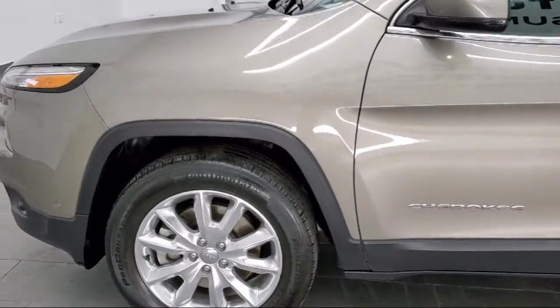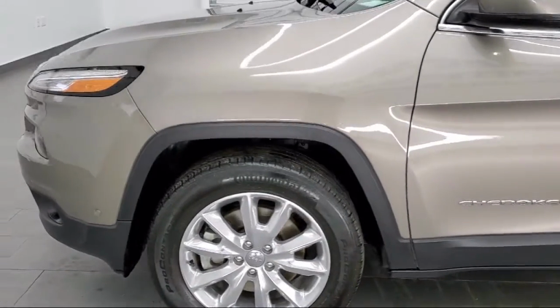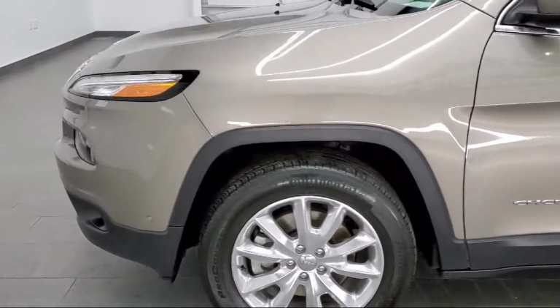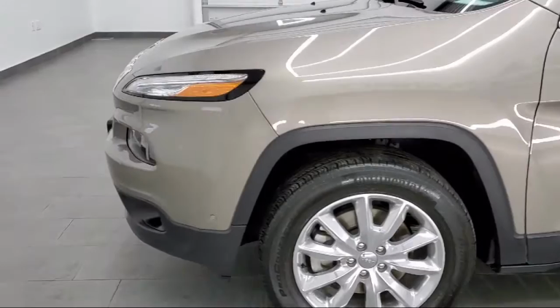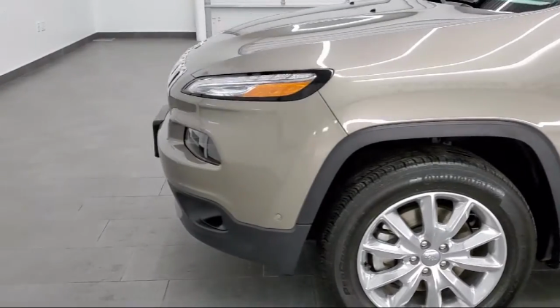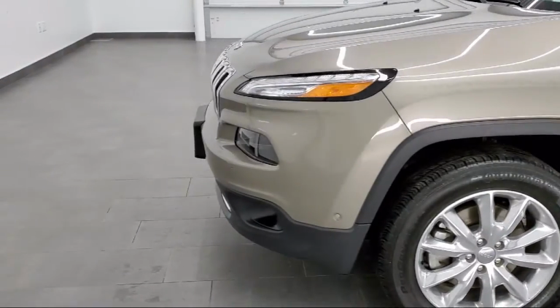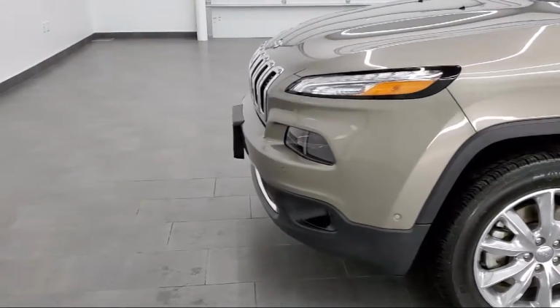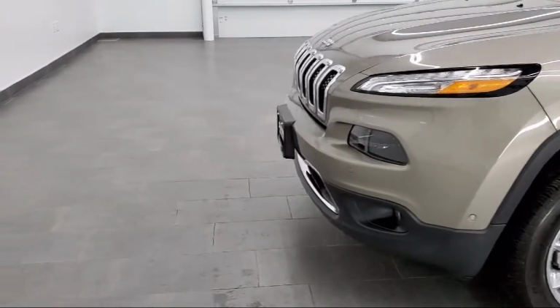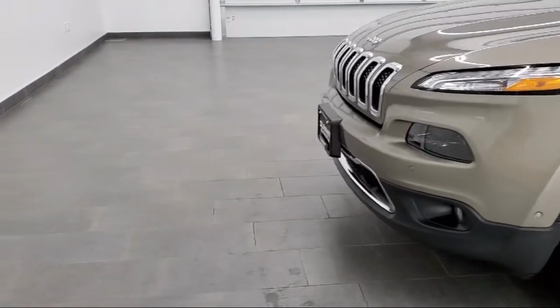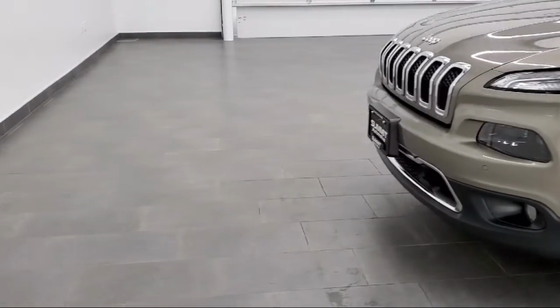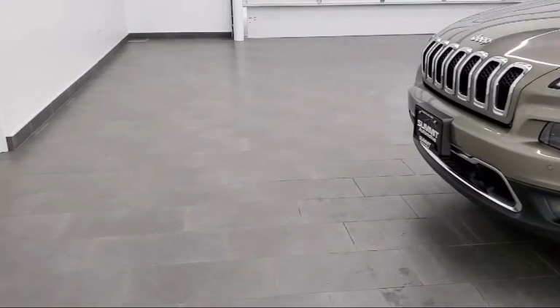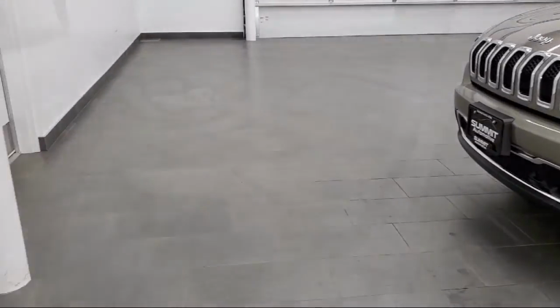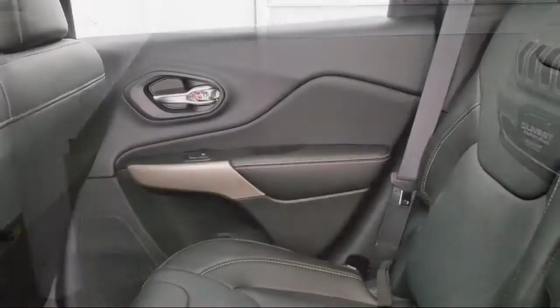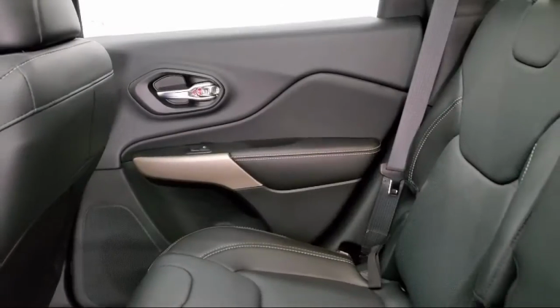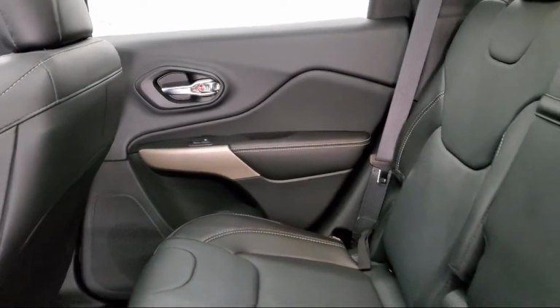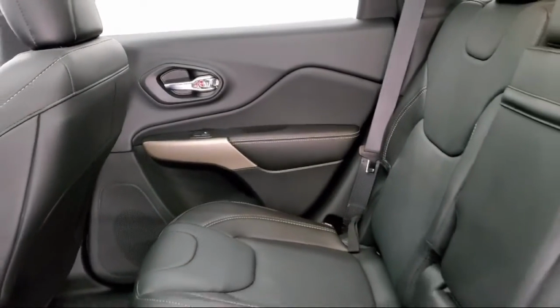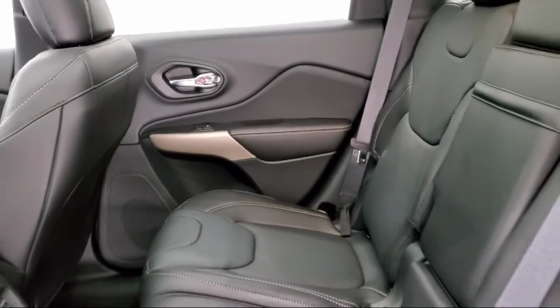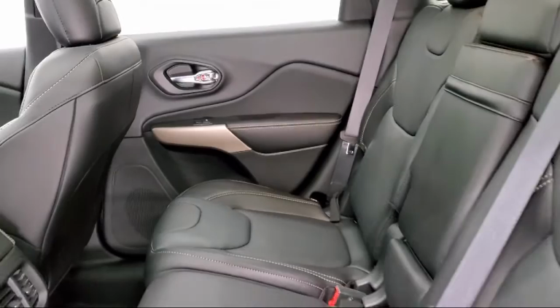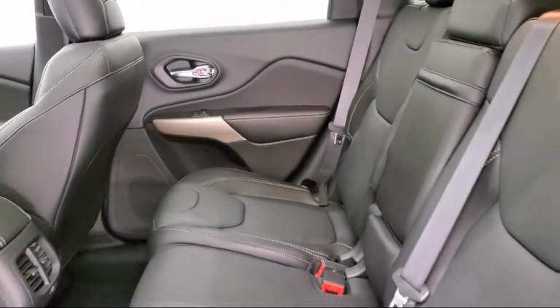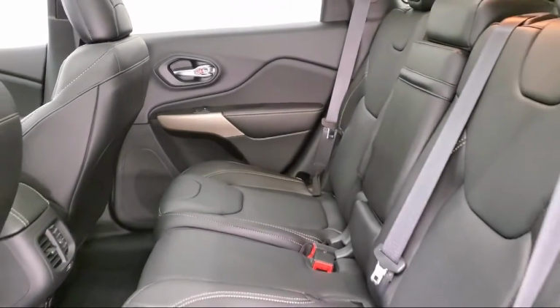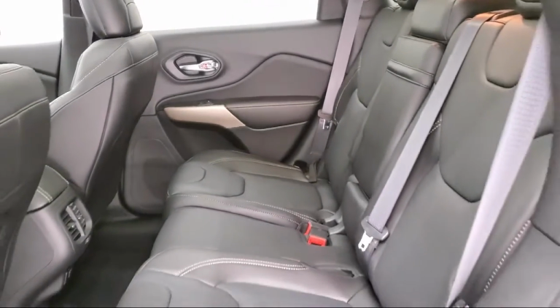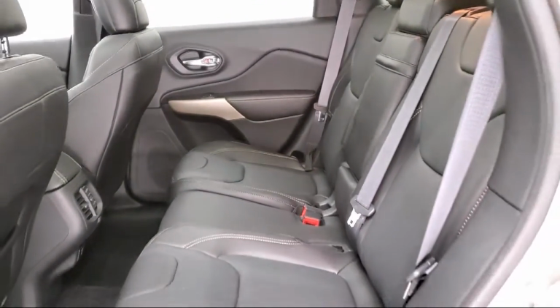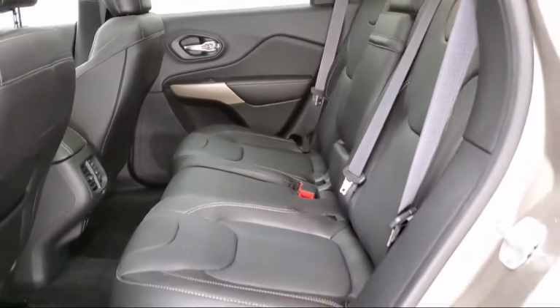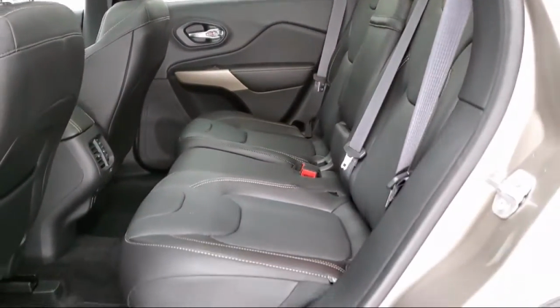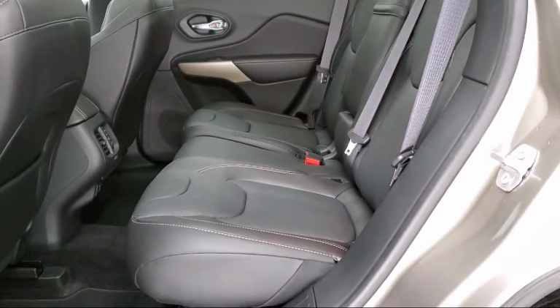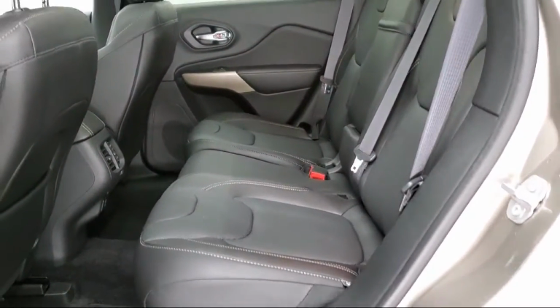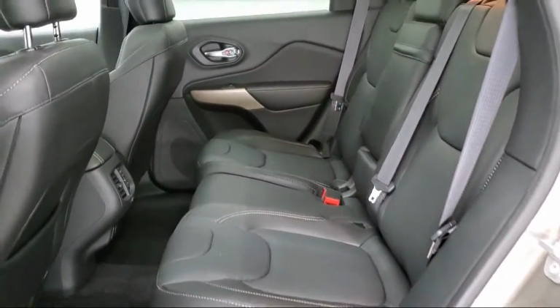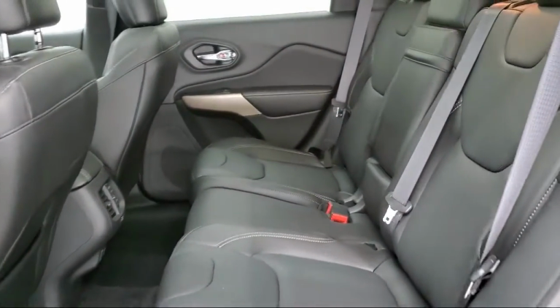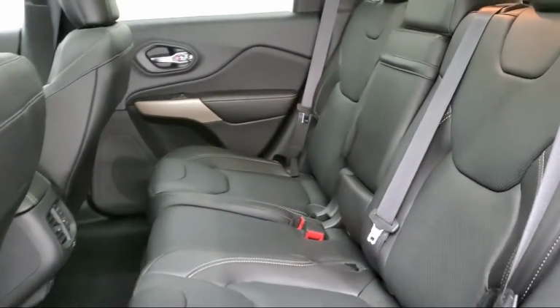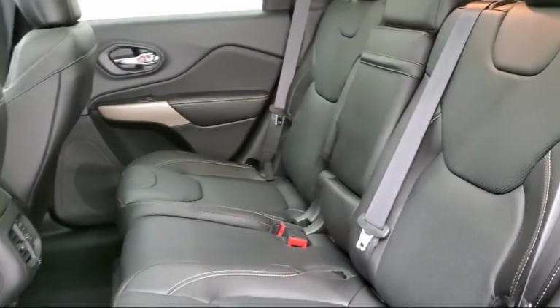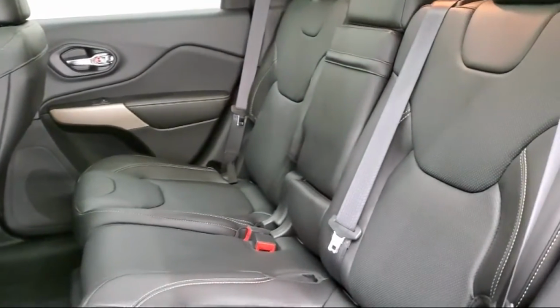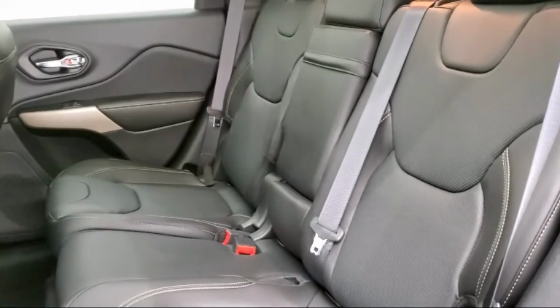At Summit Auto, our friendly and knowledgeable staff is here to ensure you get exactly what you want in a new vehicle. As a customer-first certified Chrysler dealer, we will show you how much you mean to us as our valued customer.